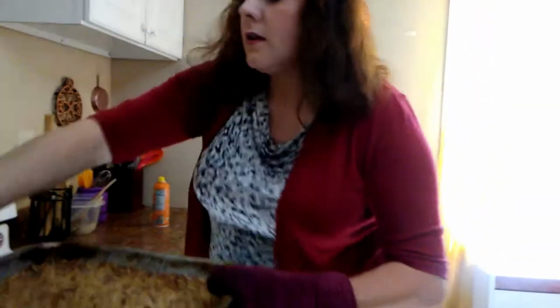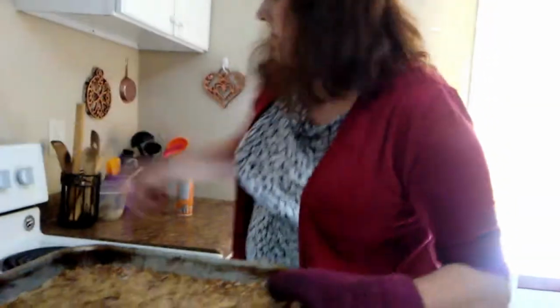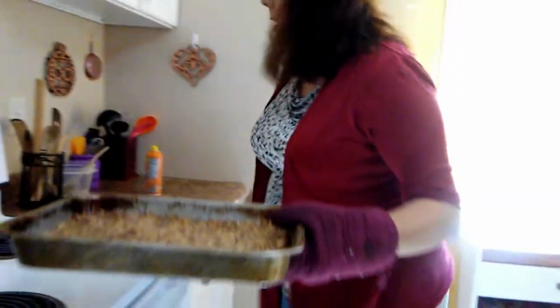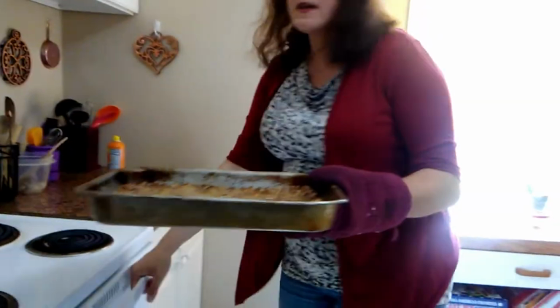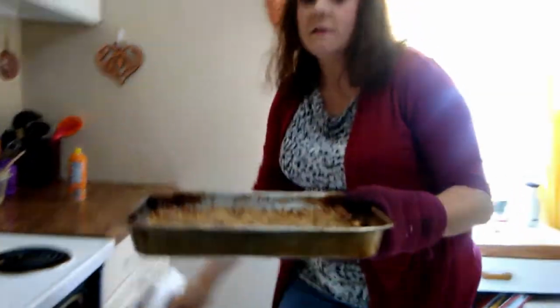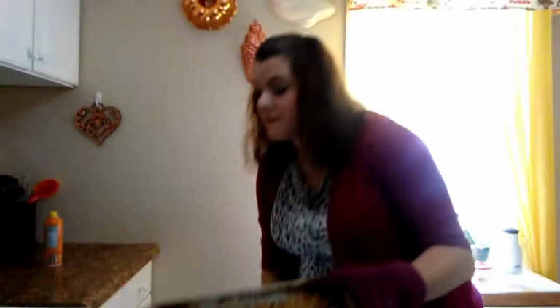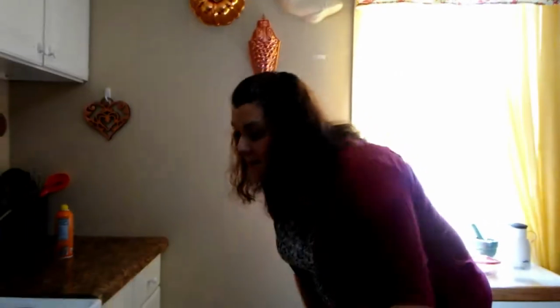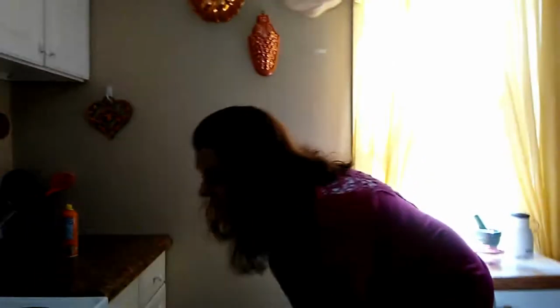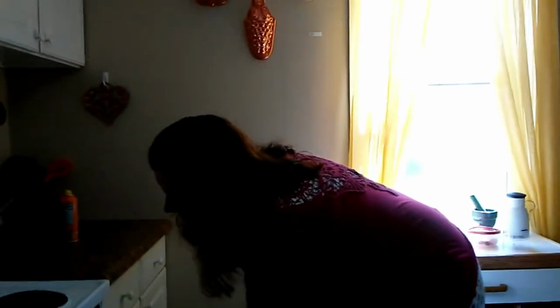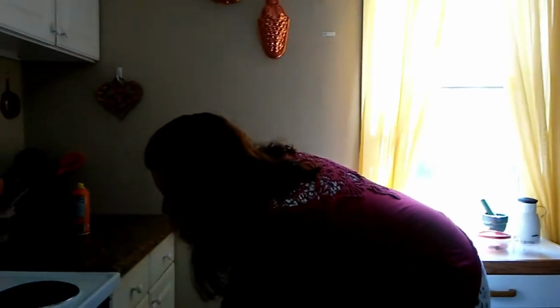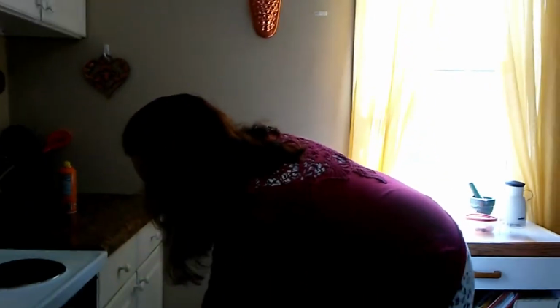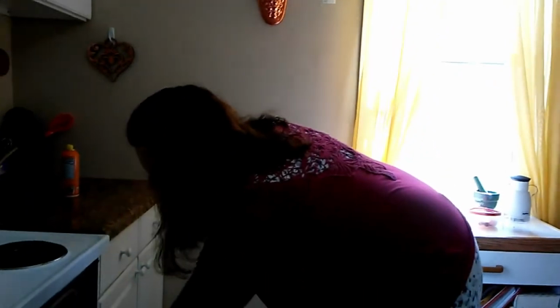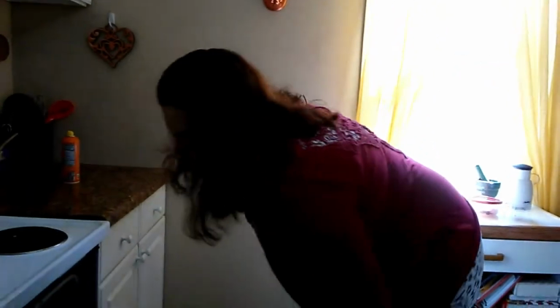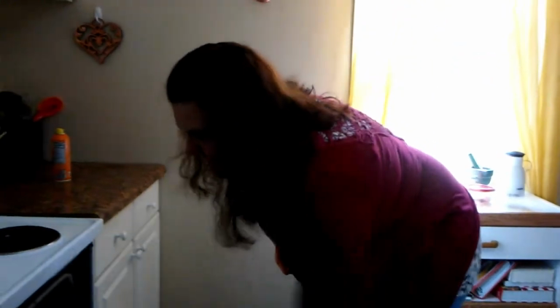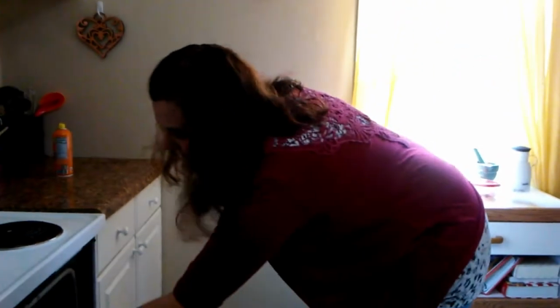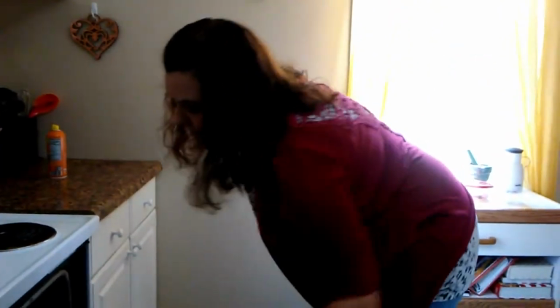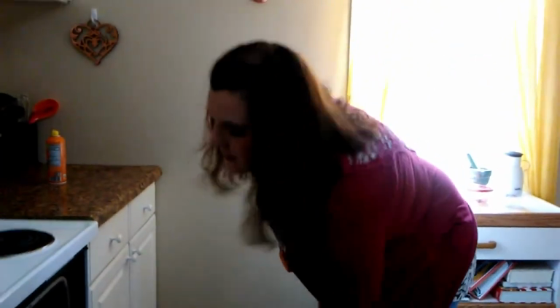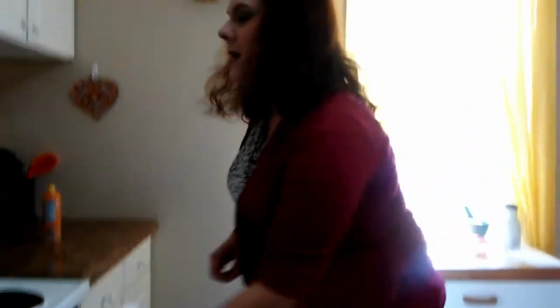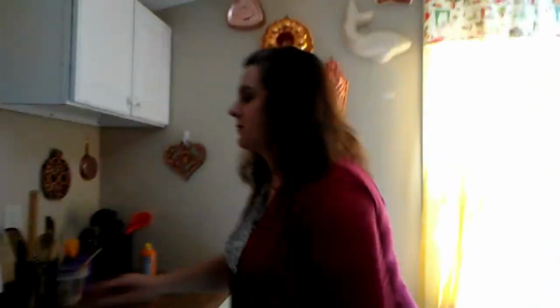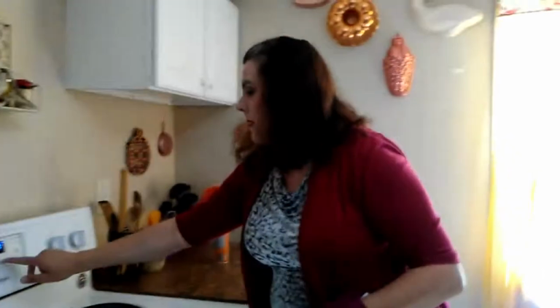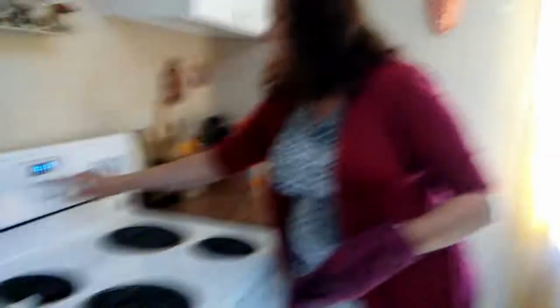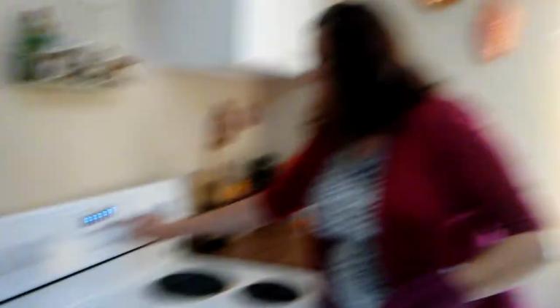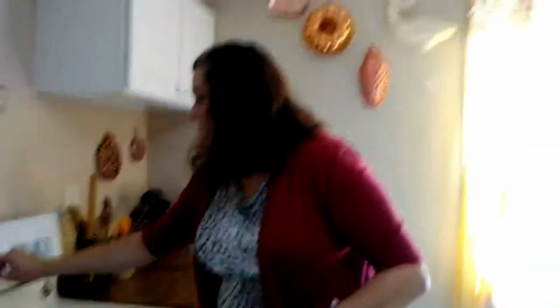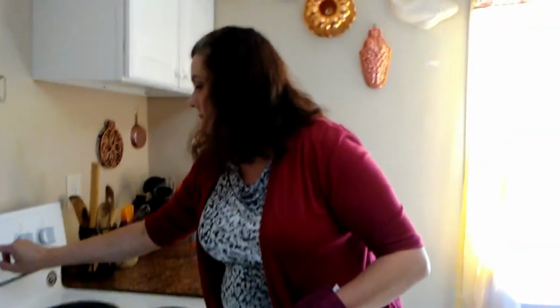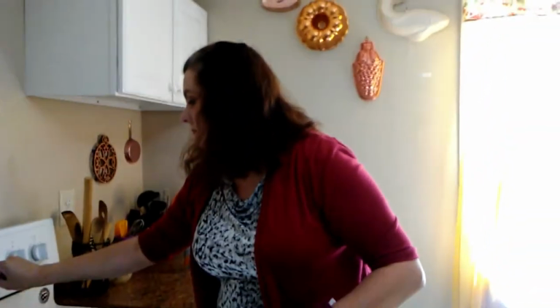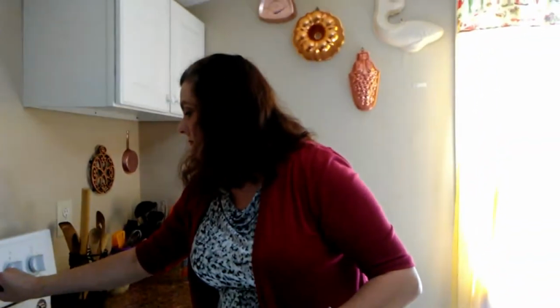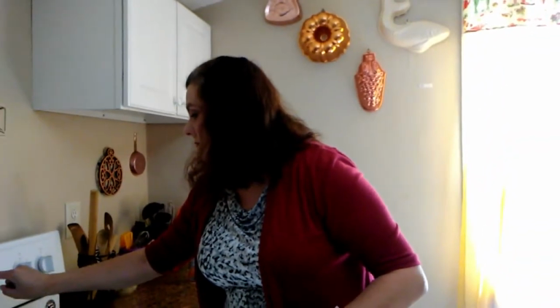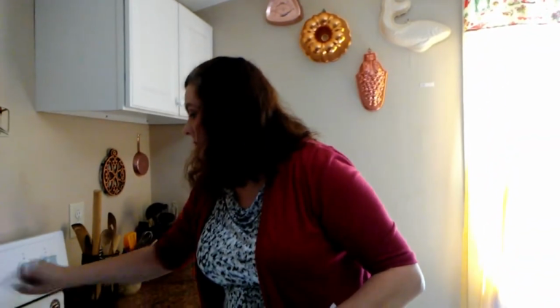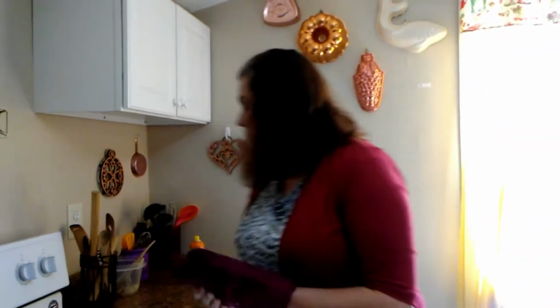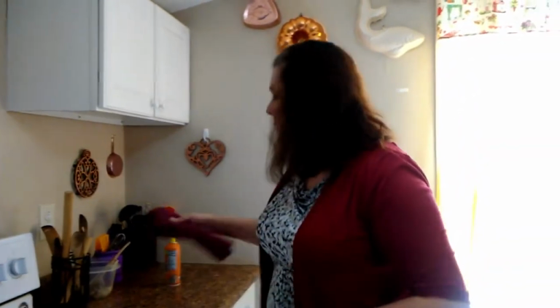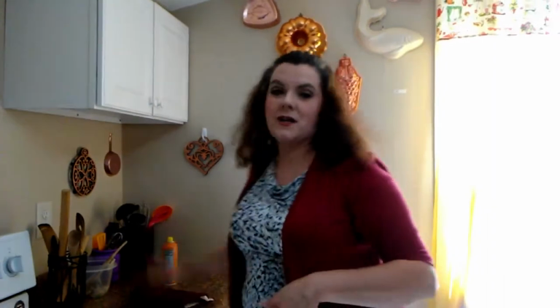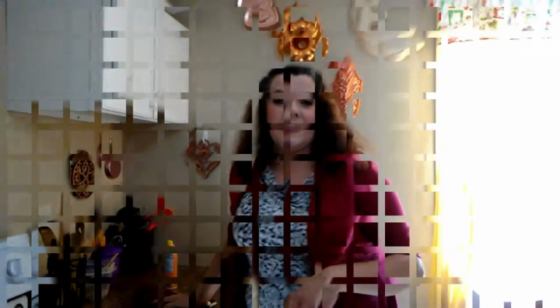Now this is going to go back into the oven for 15 minutes to bake. We'll come back and check on it.